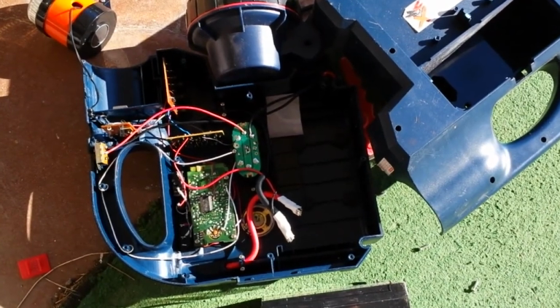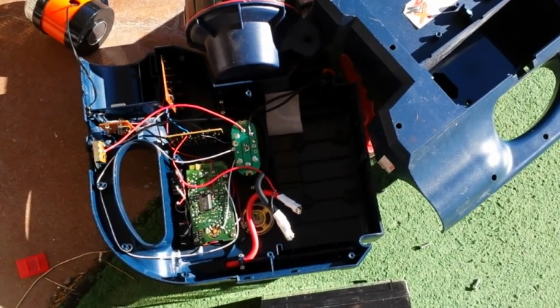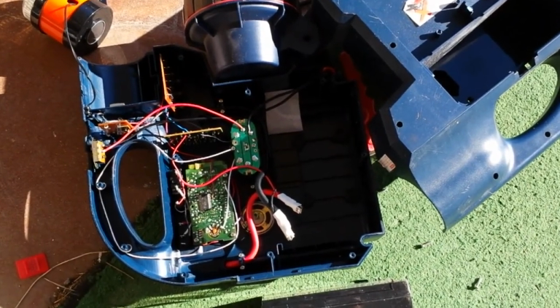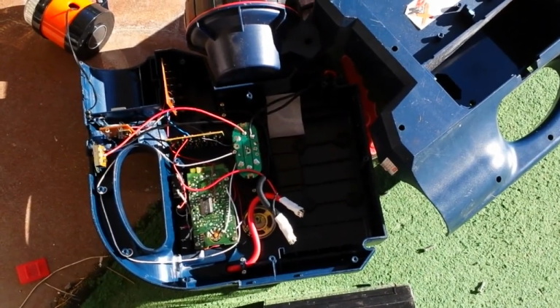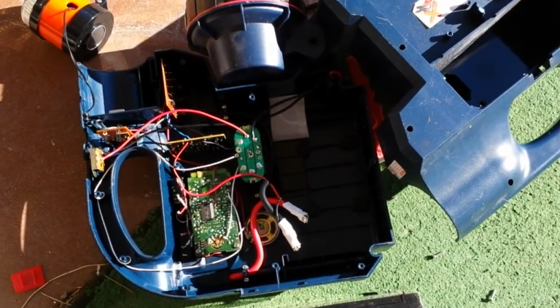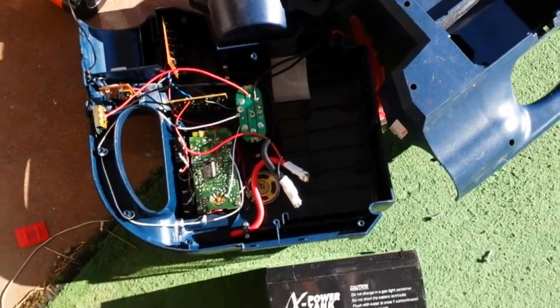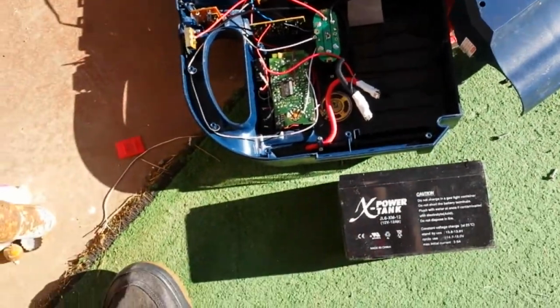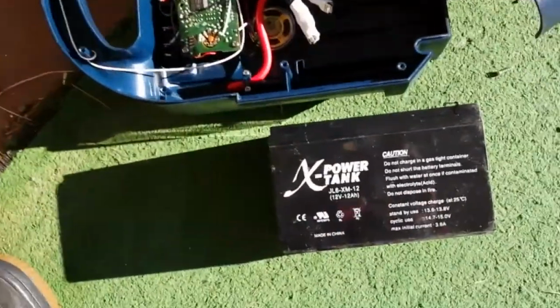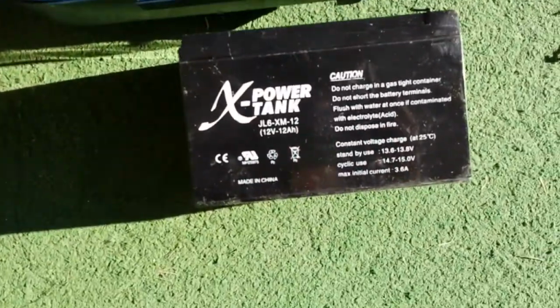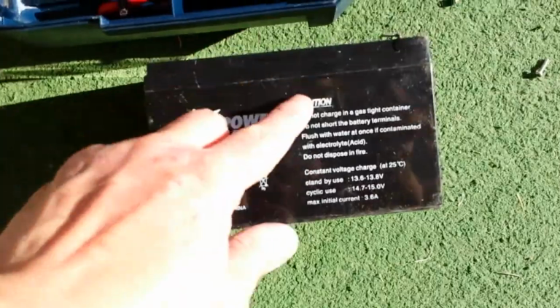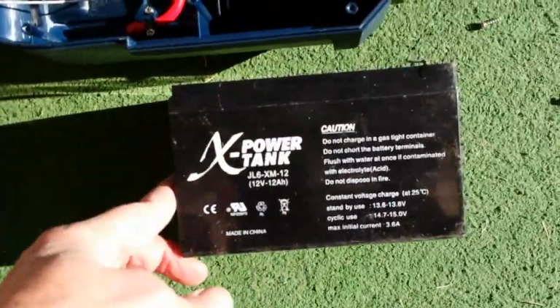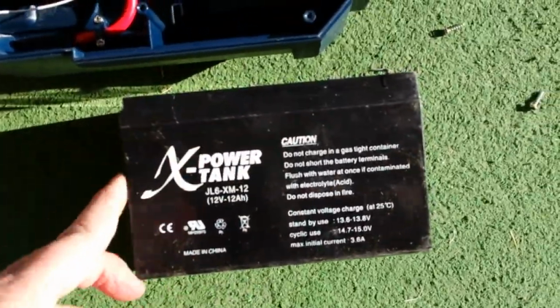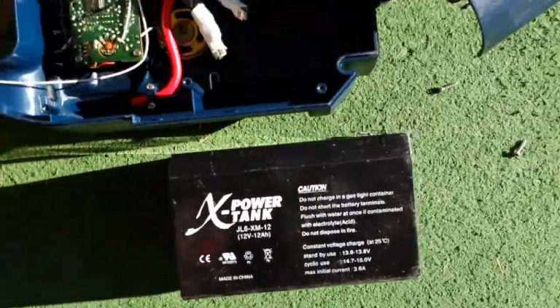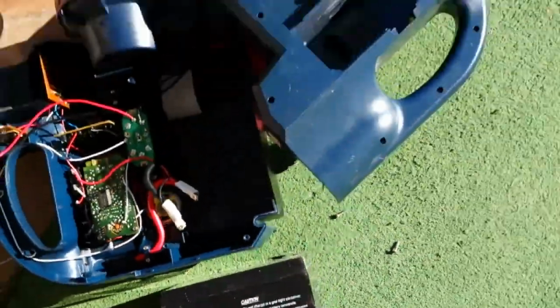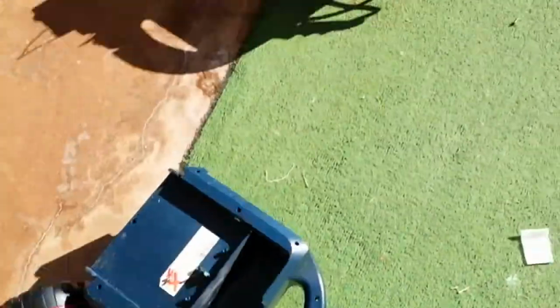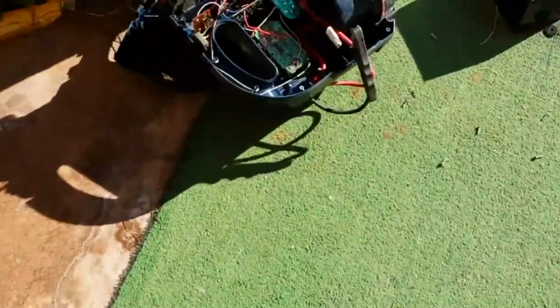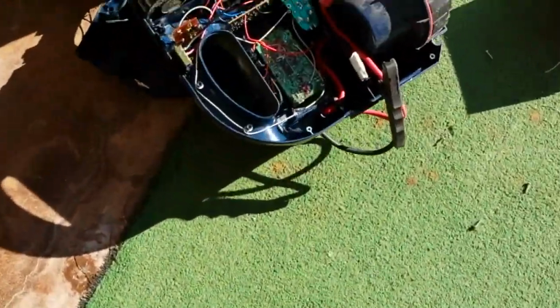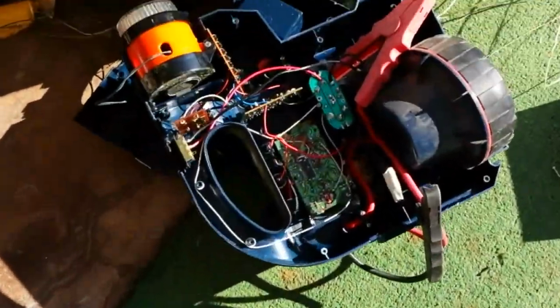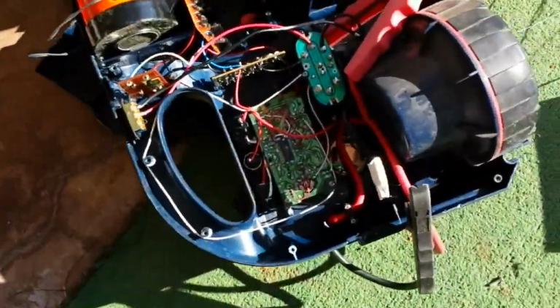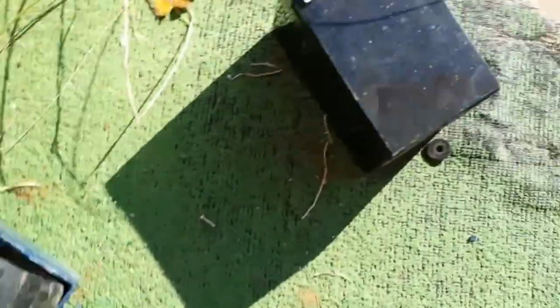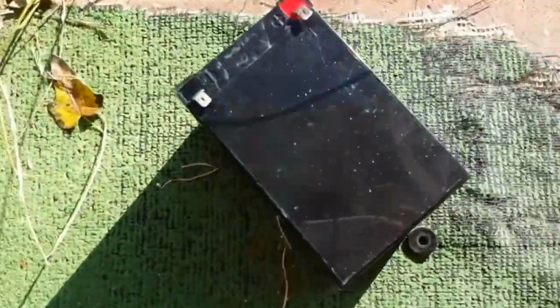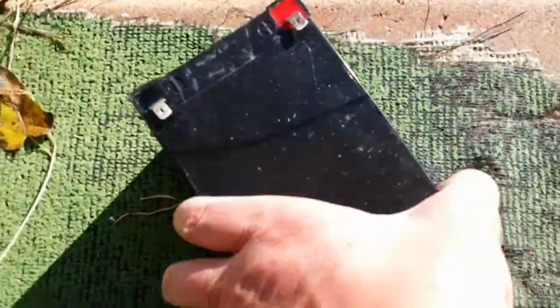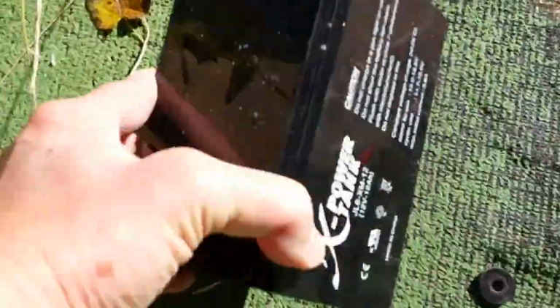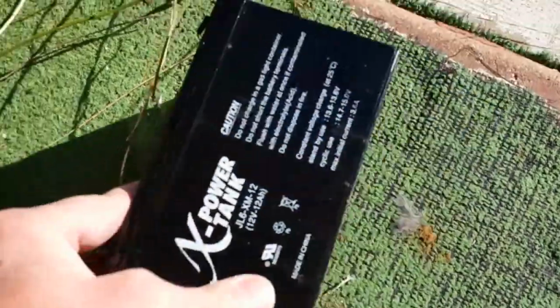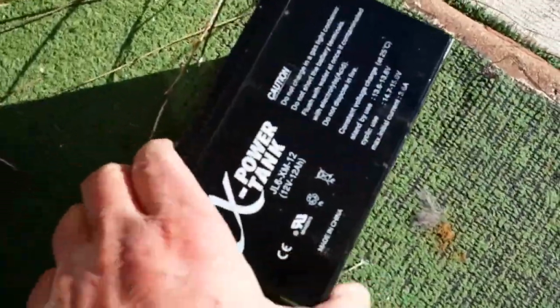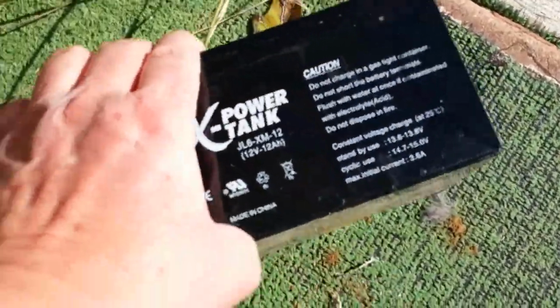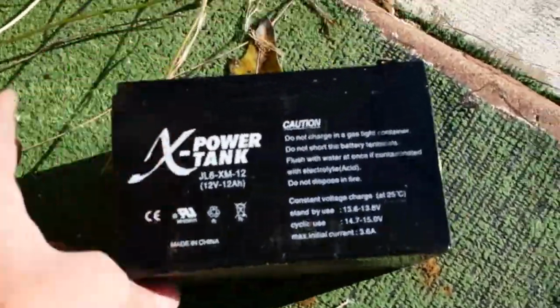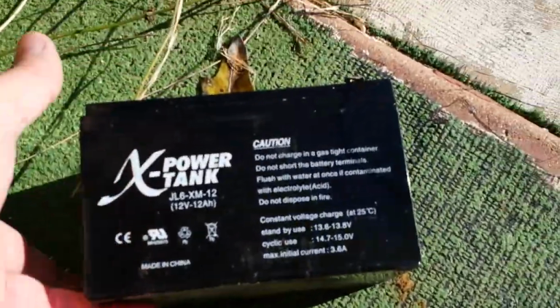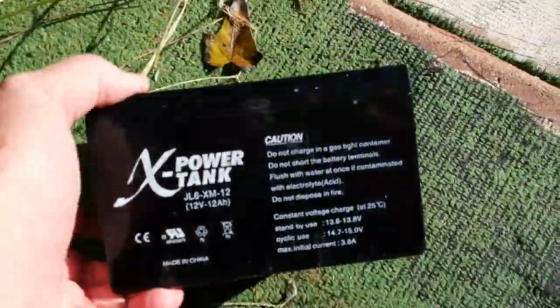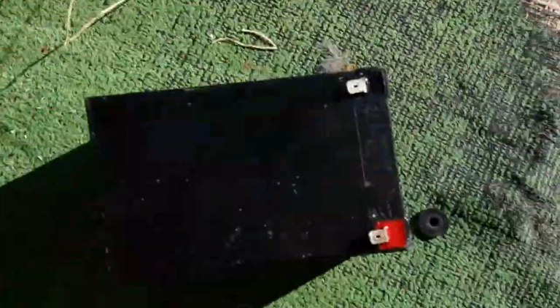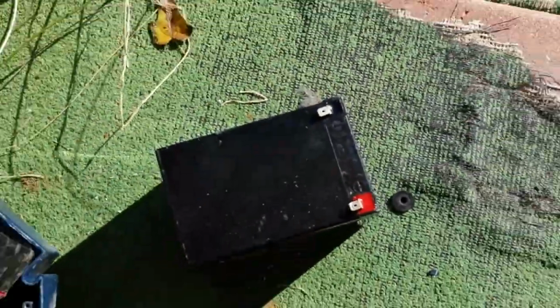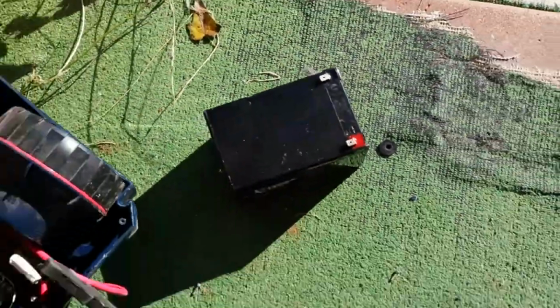This is the inside of a jump box, and these are the little batteries that are contained in there. Here's another one. This is the weight — this is the heavy part of the jump box.